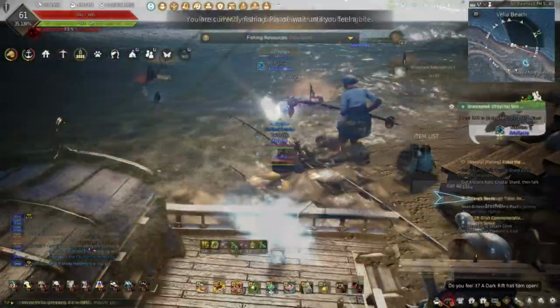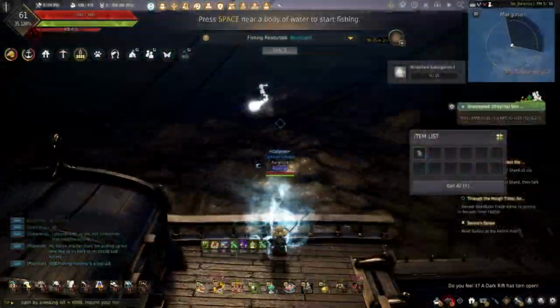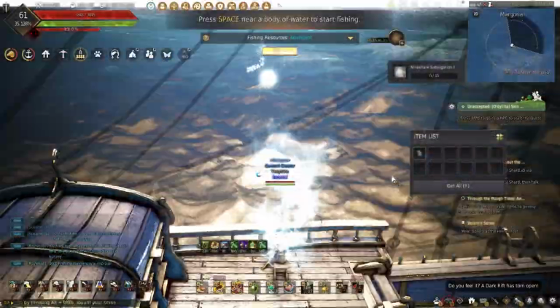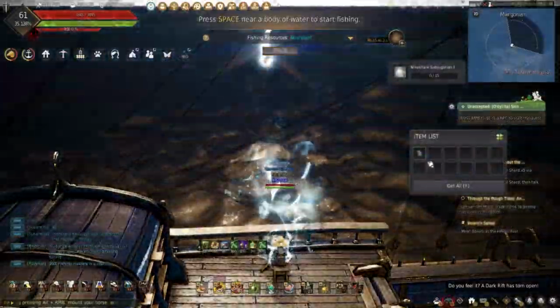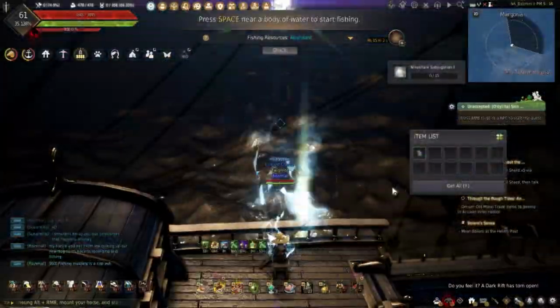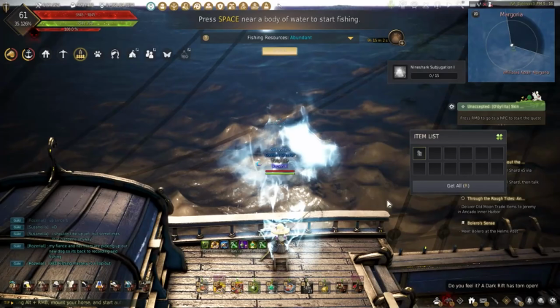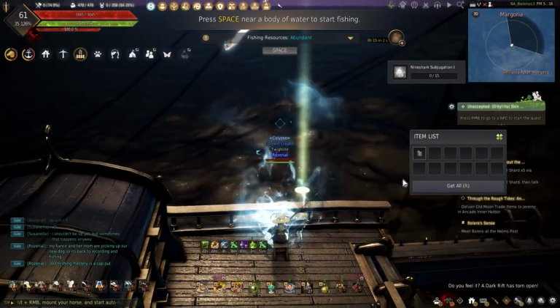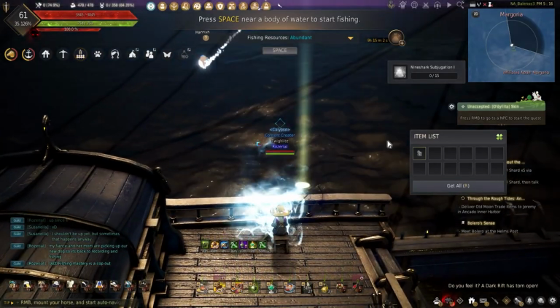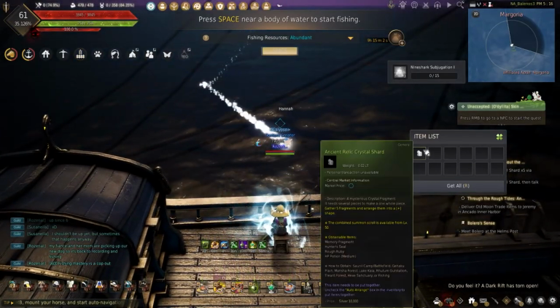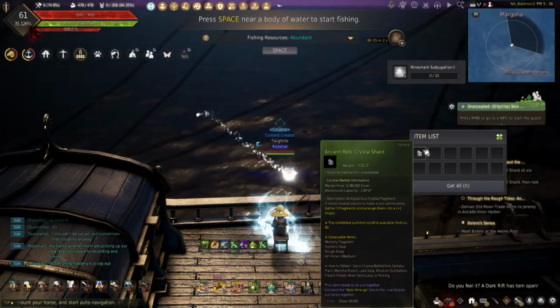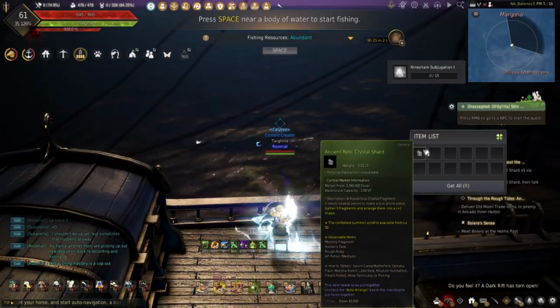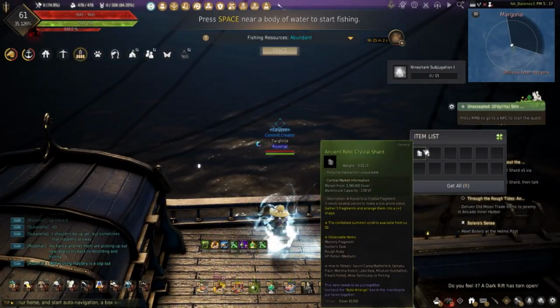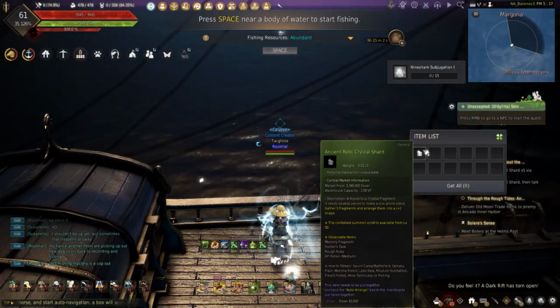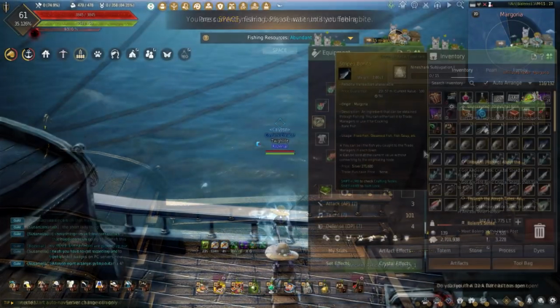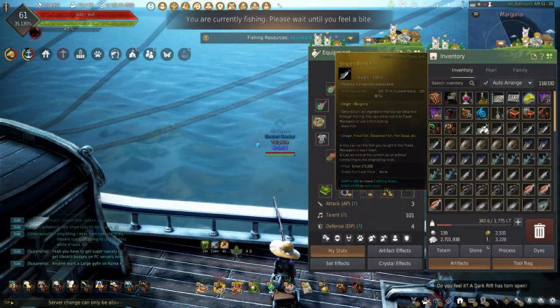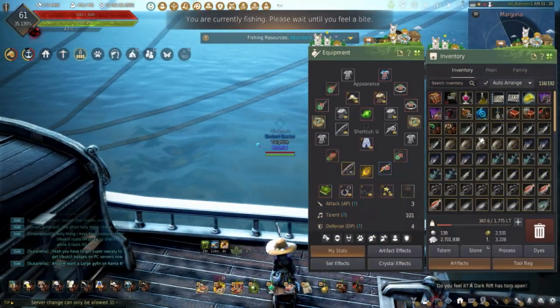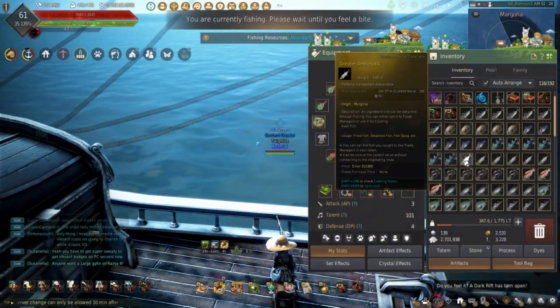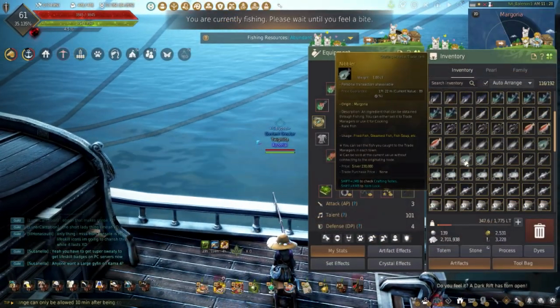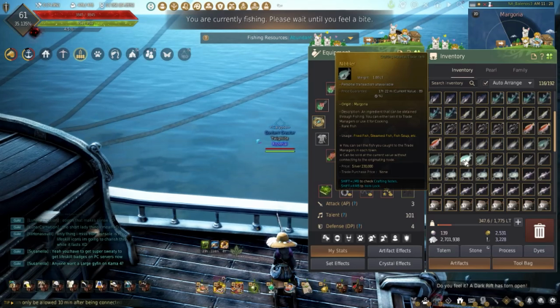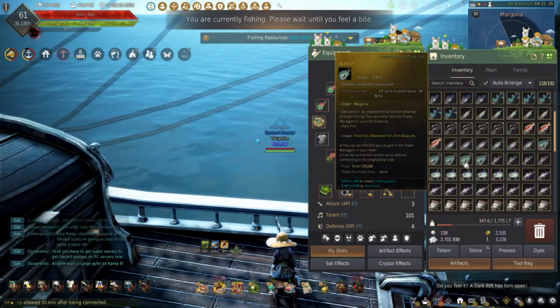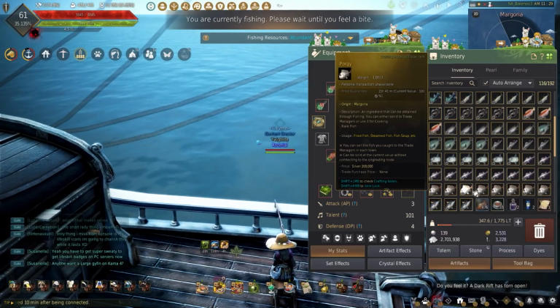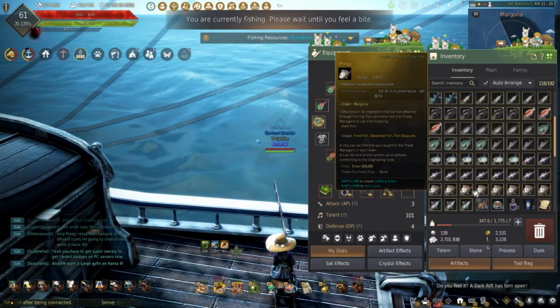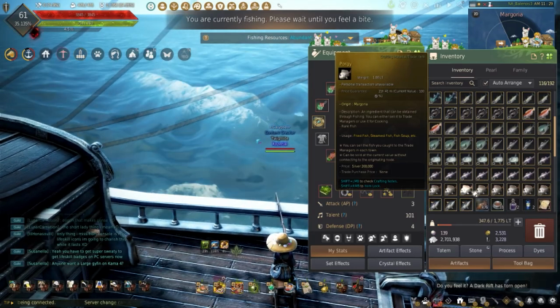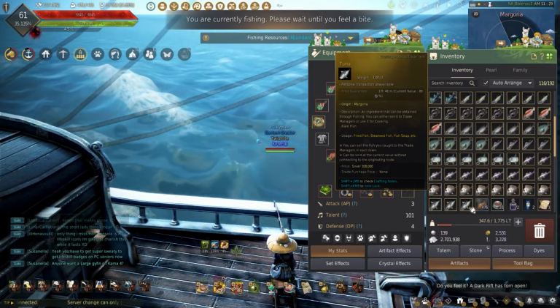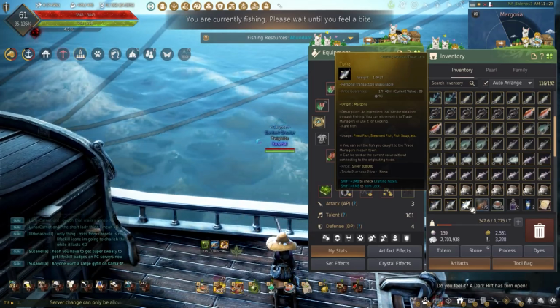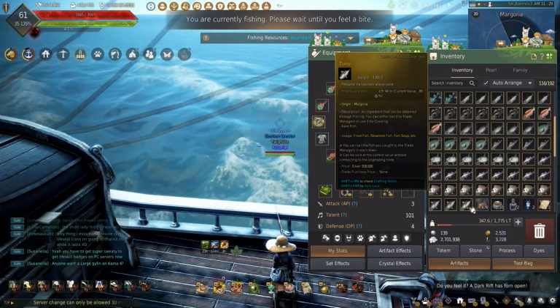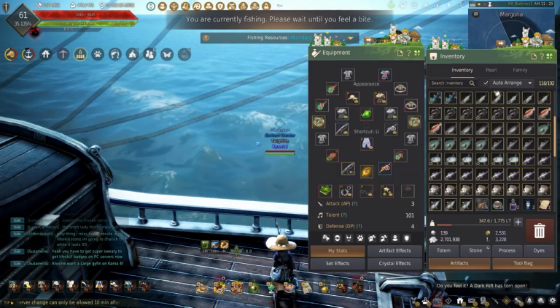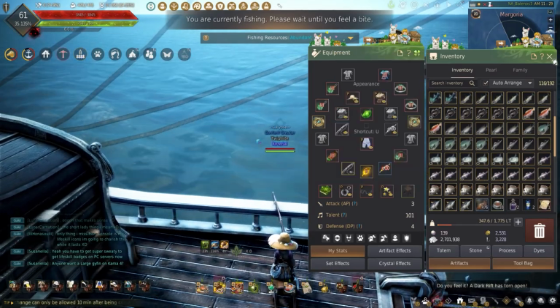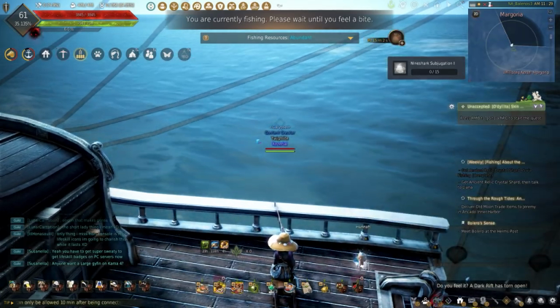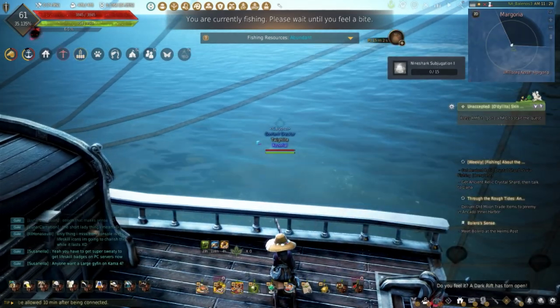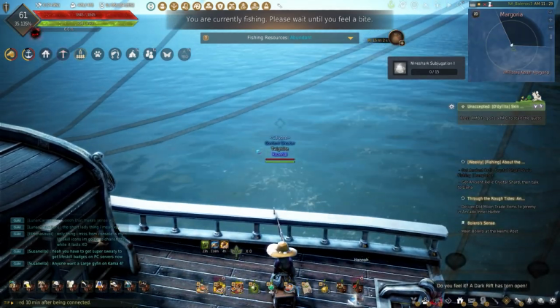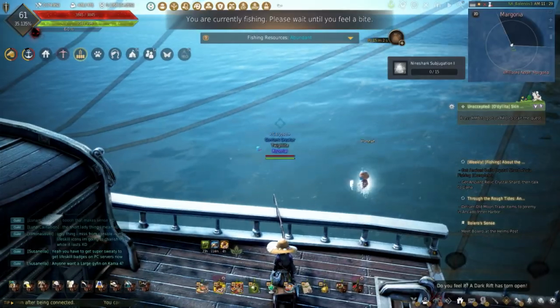Magoria also has the highest drop rate of ancient relics. The main reason why I like coming out here is there are 14 yellow grade fish alone out here, with each area of the ocean having different red grade fish that are worth 3 million to 10 million each.